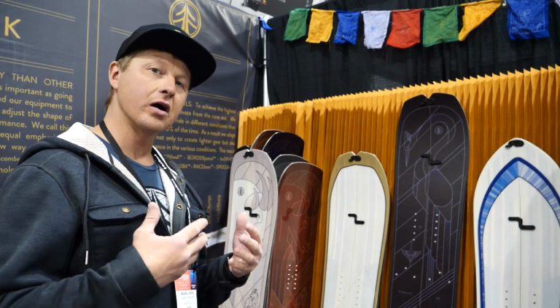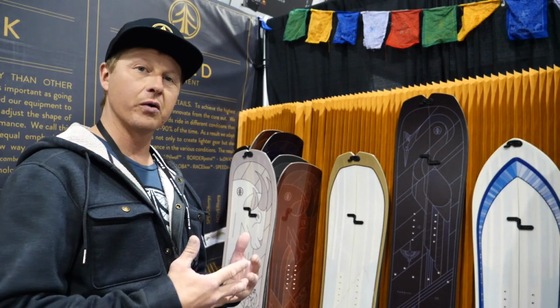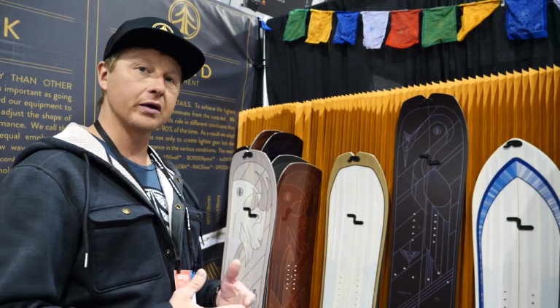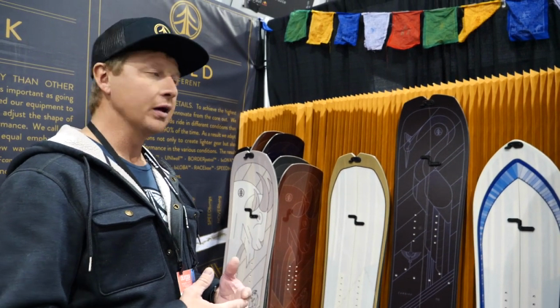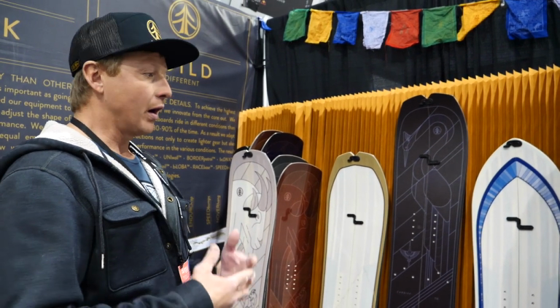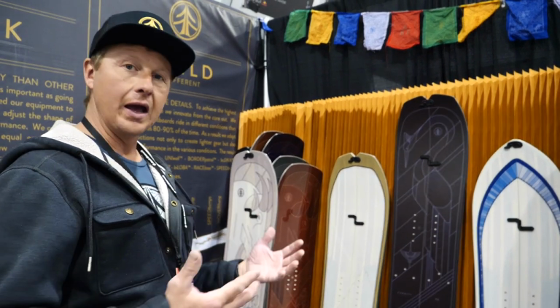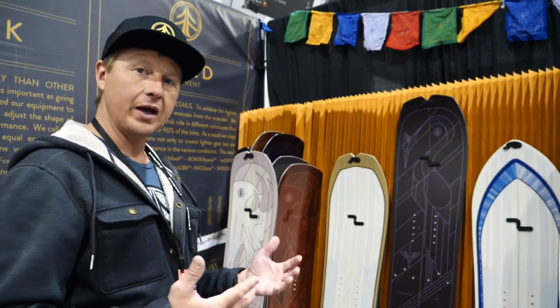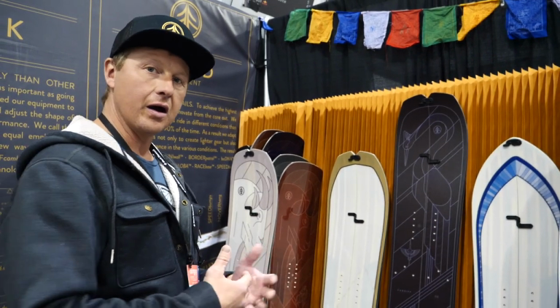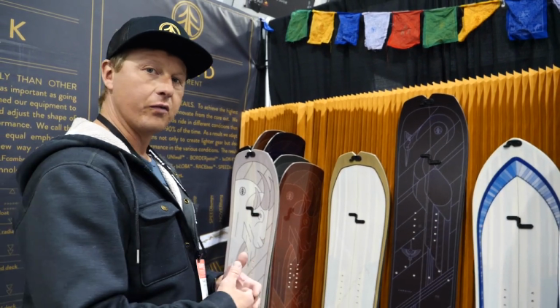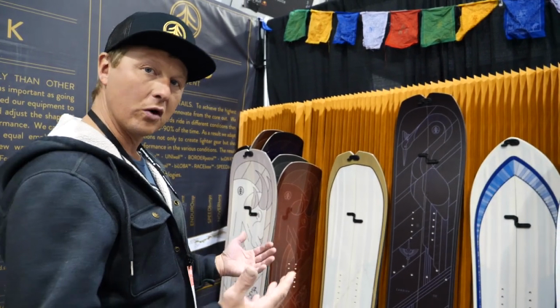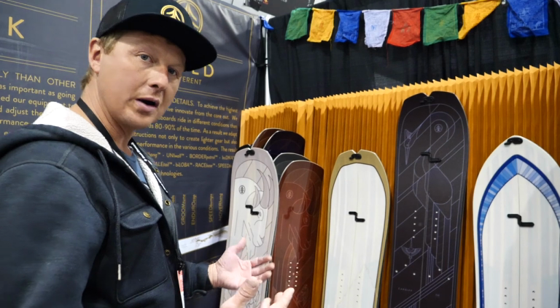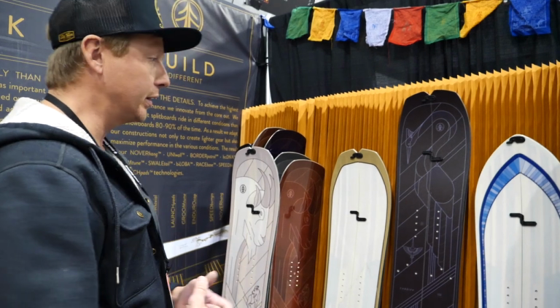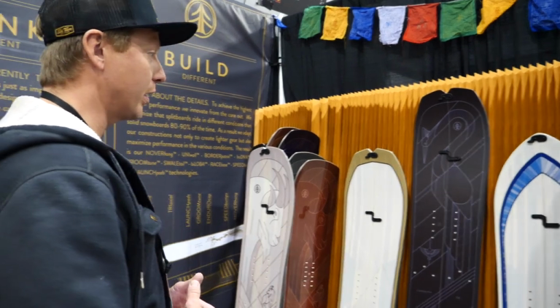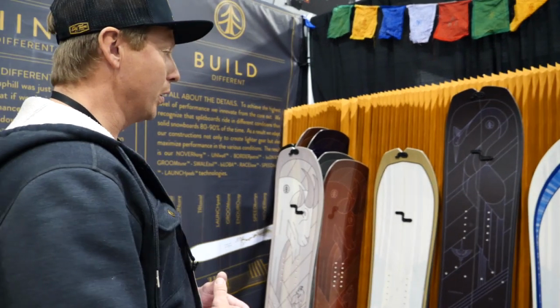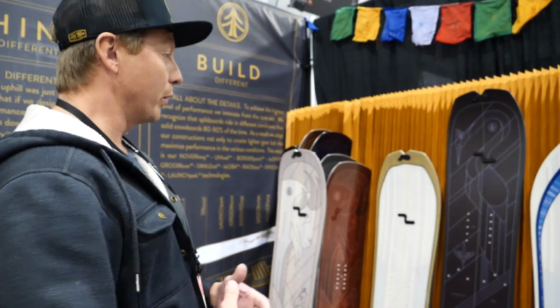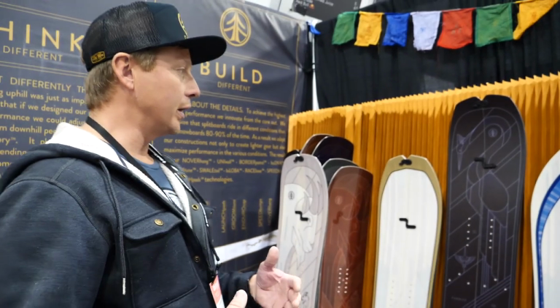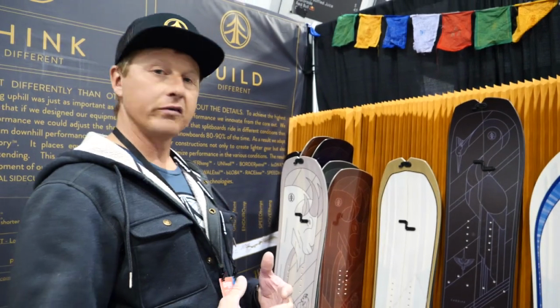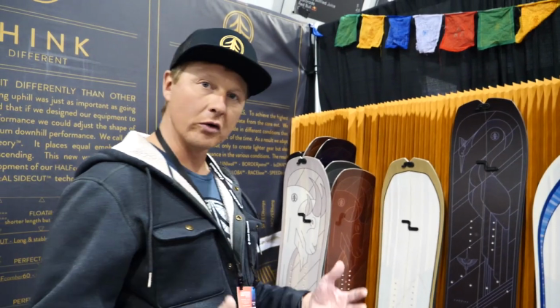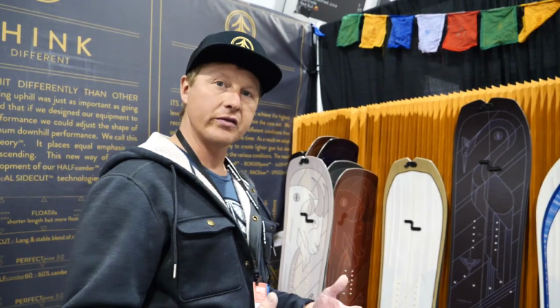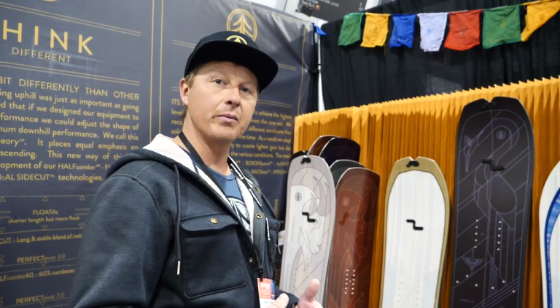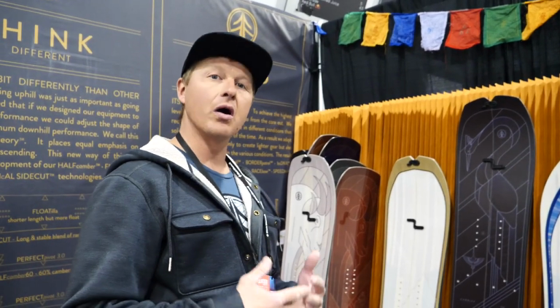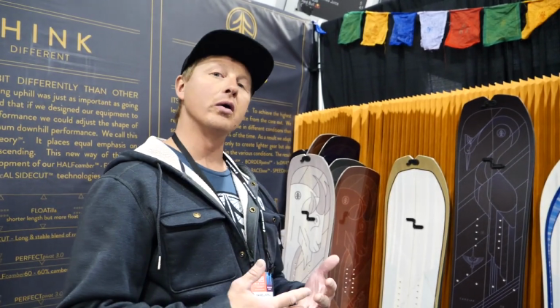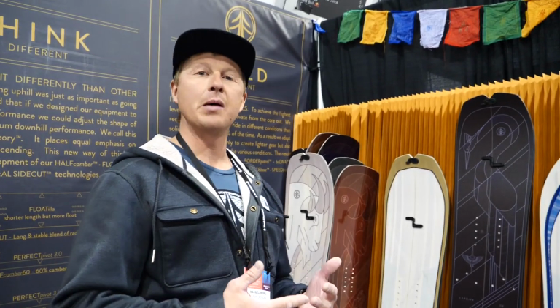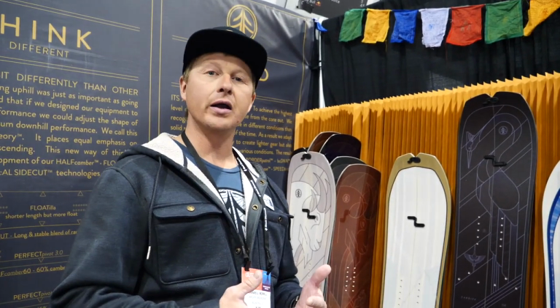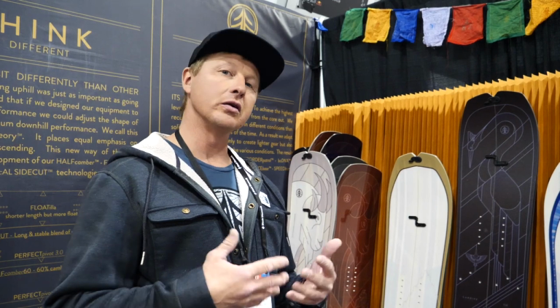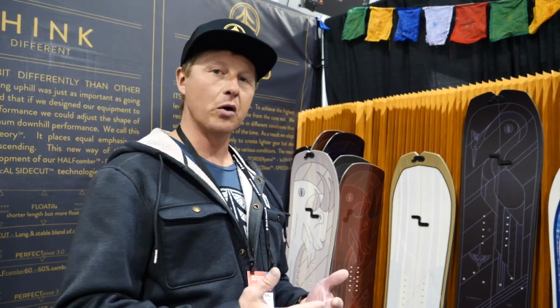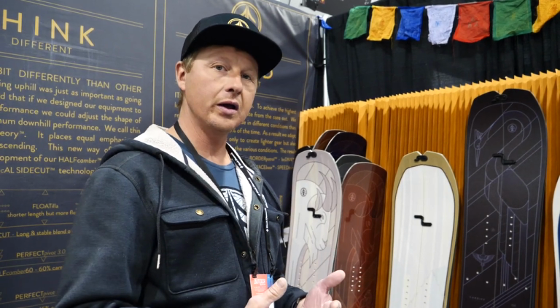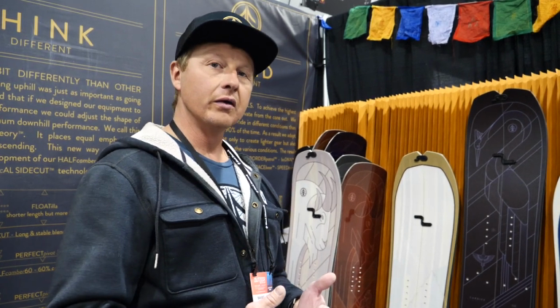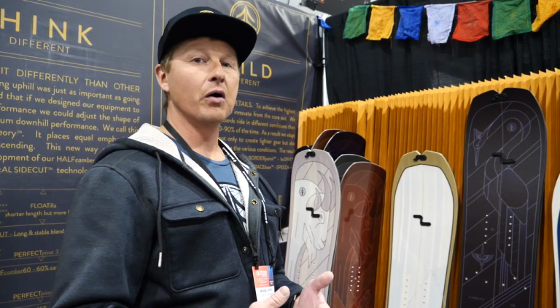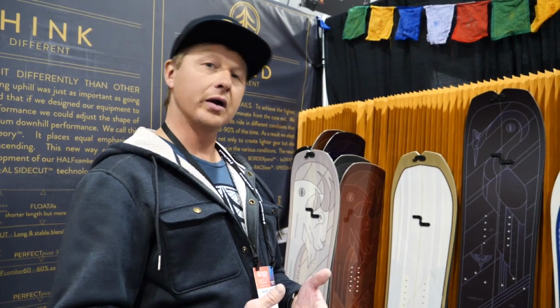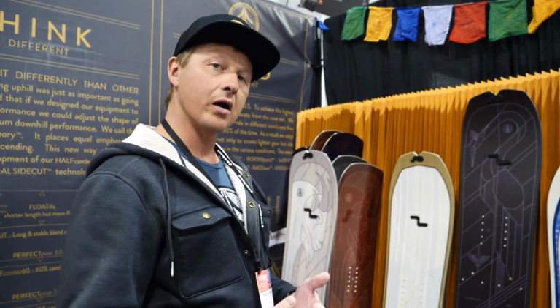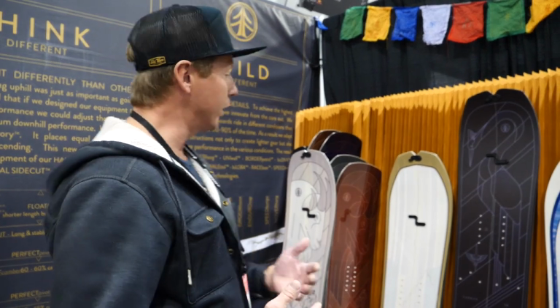Cardiff Fork is our namesake for our snowboard company. It's where we spend most of our time. It's where our owner, Sam Vaughton, learned to snowboard. So here we are at Cardiff.